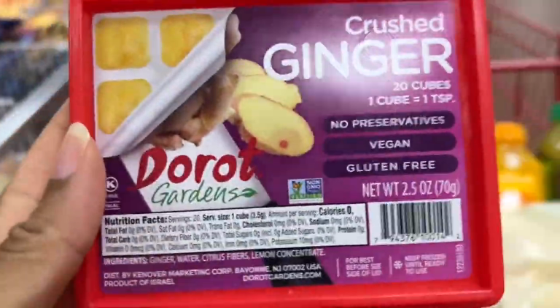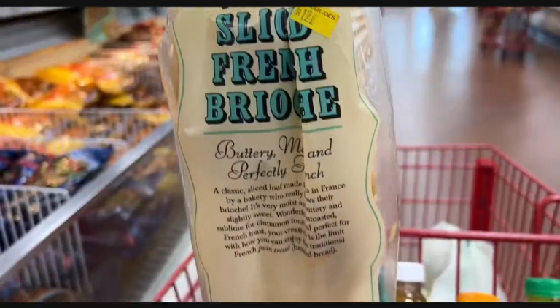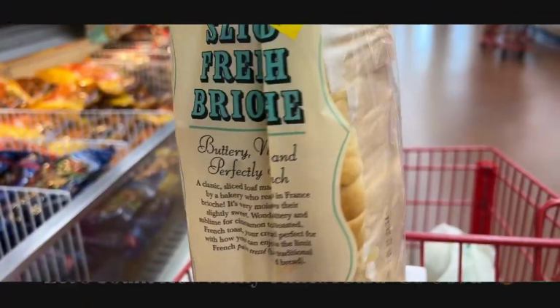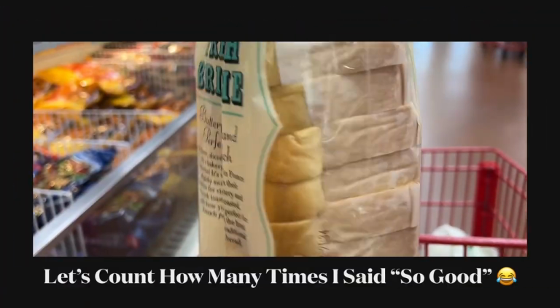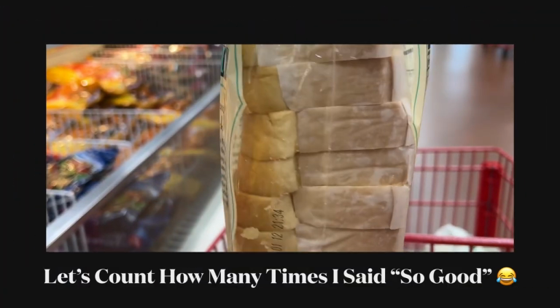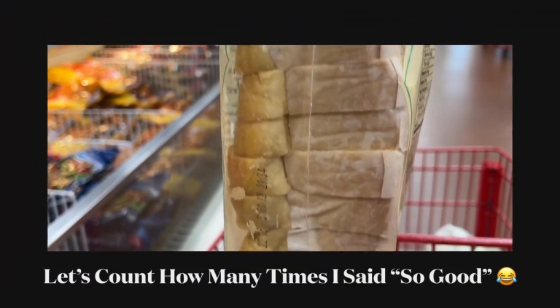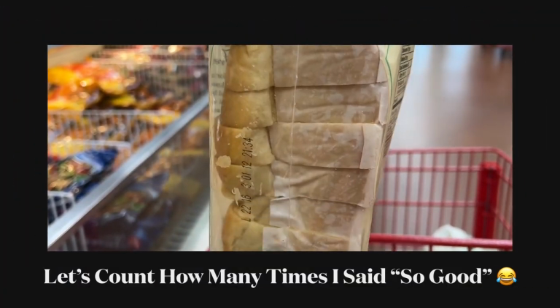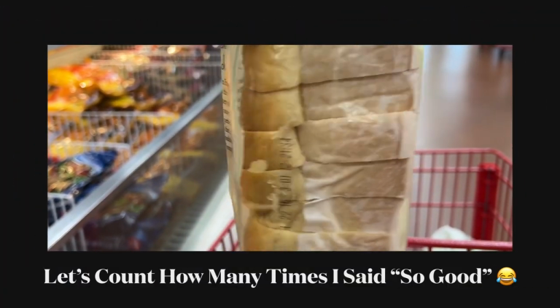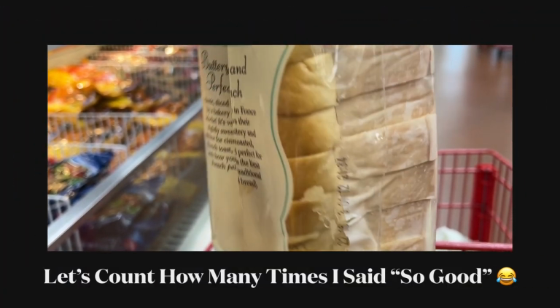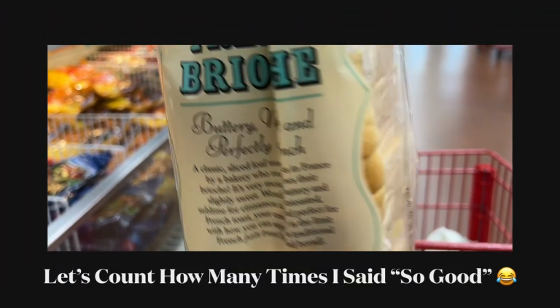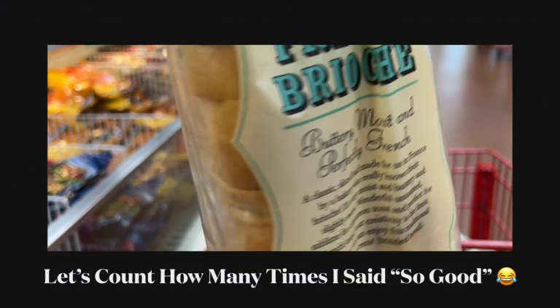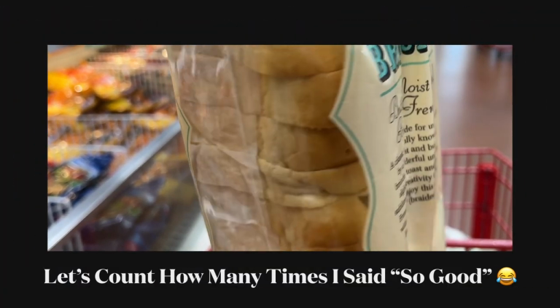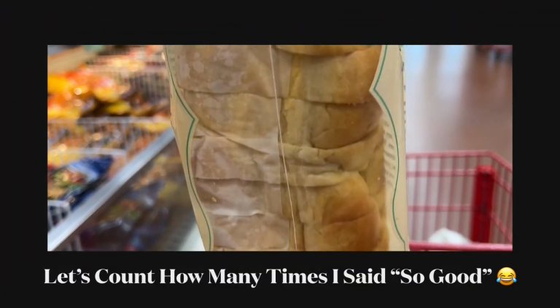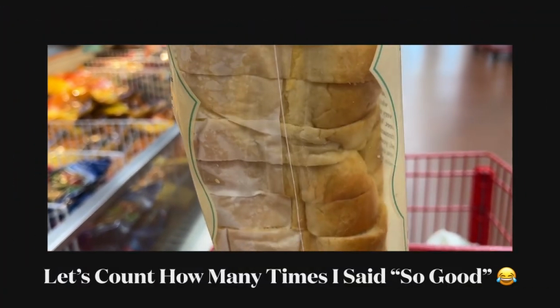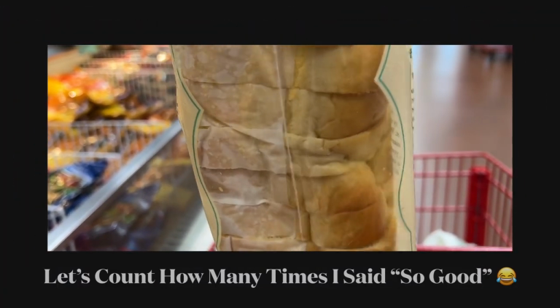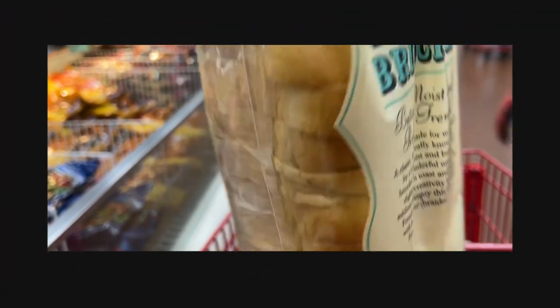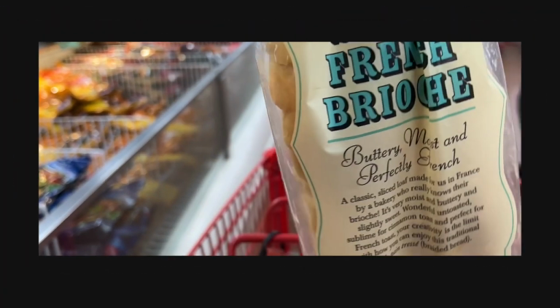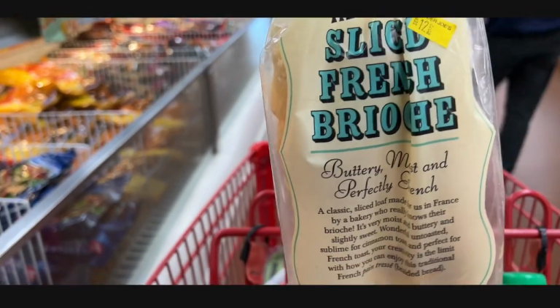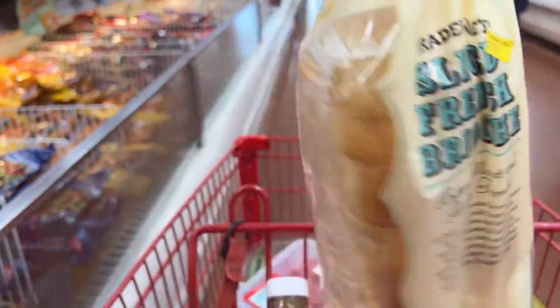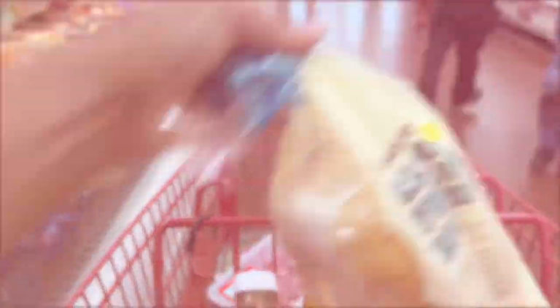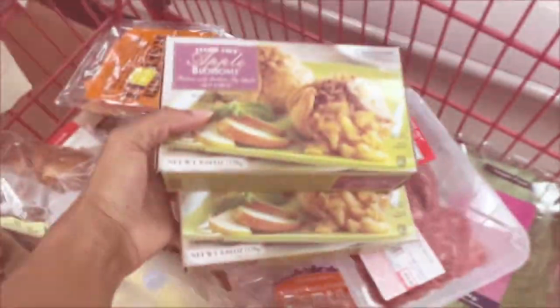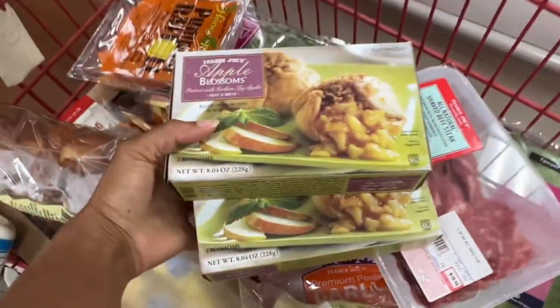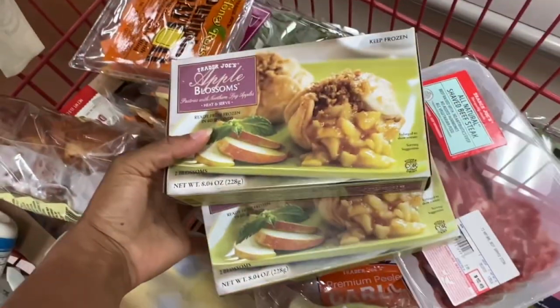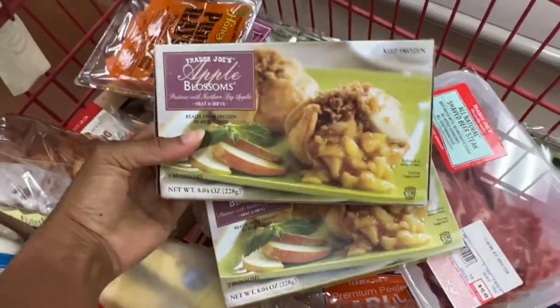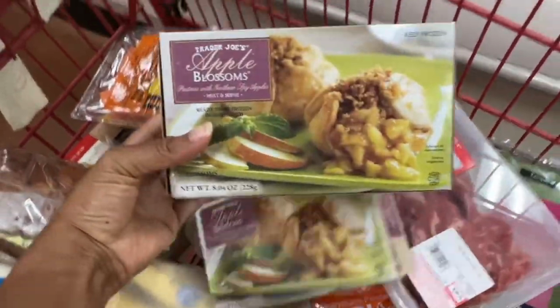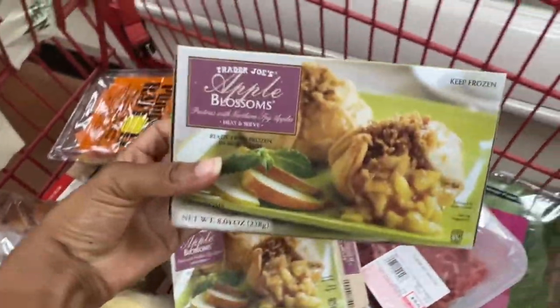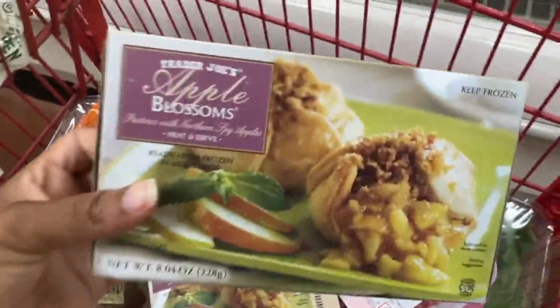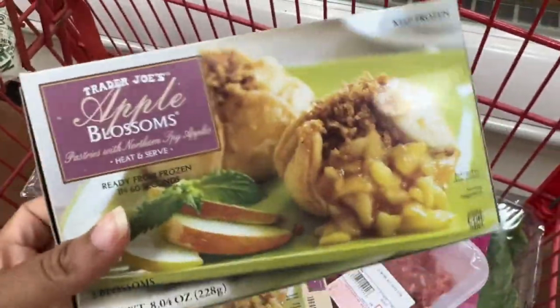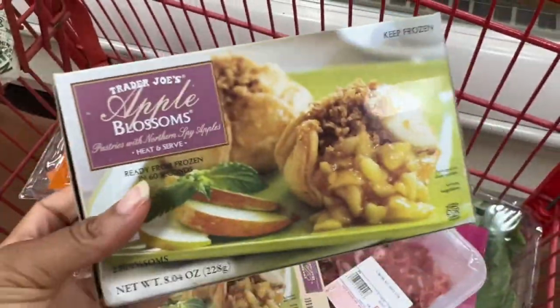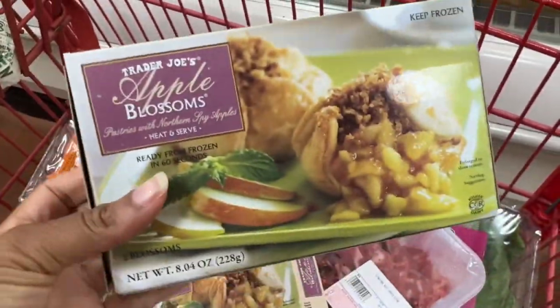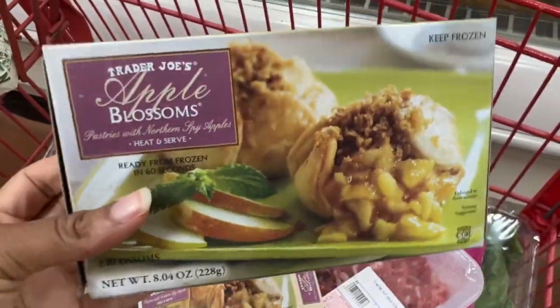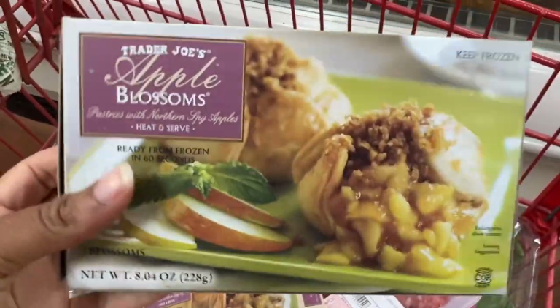I also got this brioche bread — it looks so good, it's so moist. I definitely had to run these back, they were so good. Nice little midnight snack.